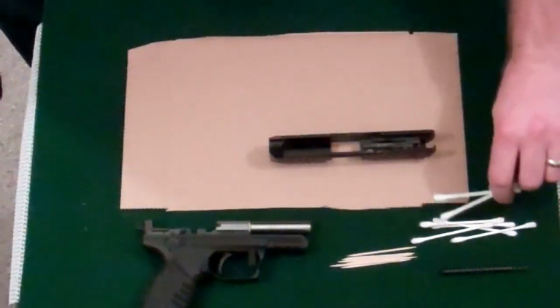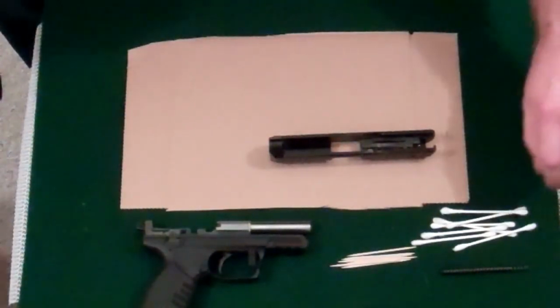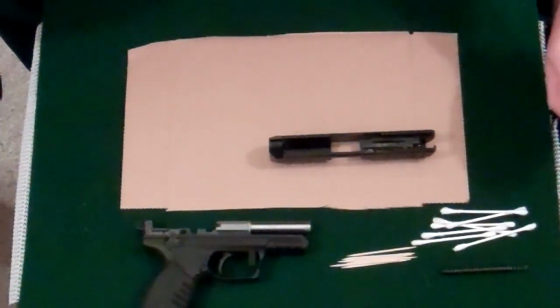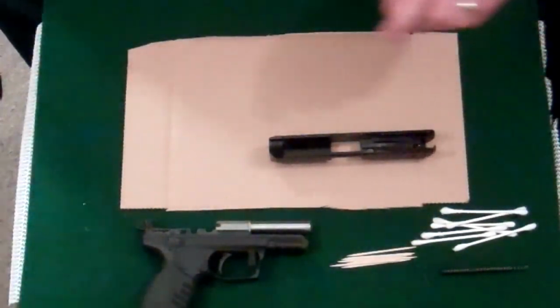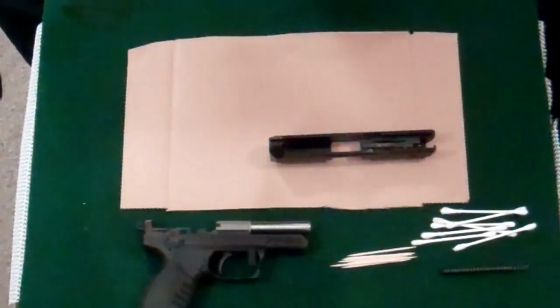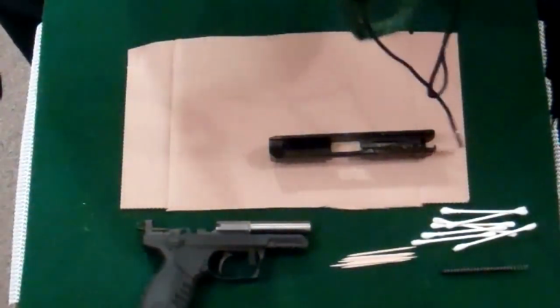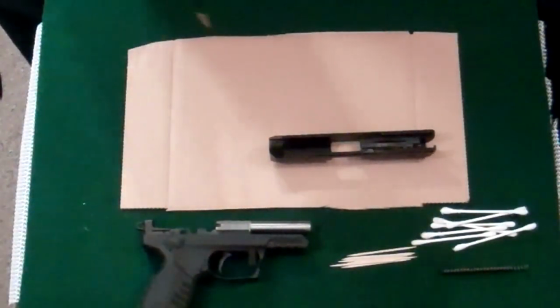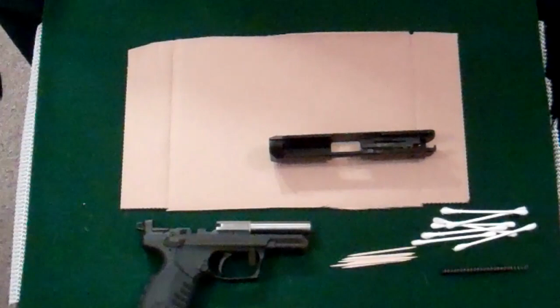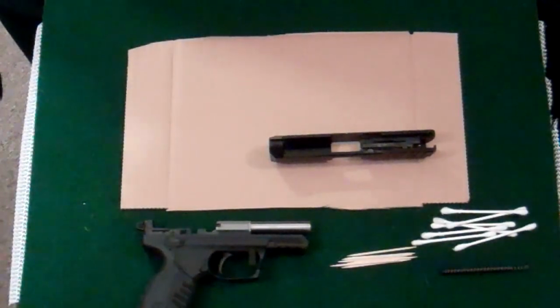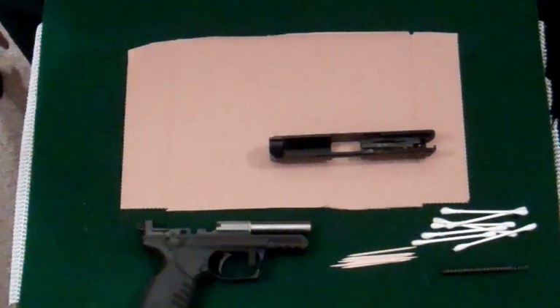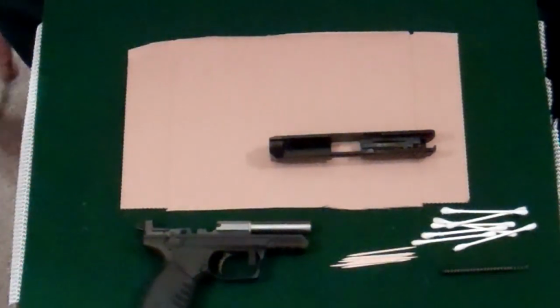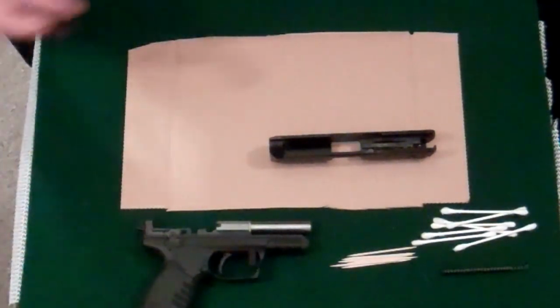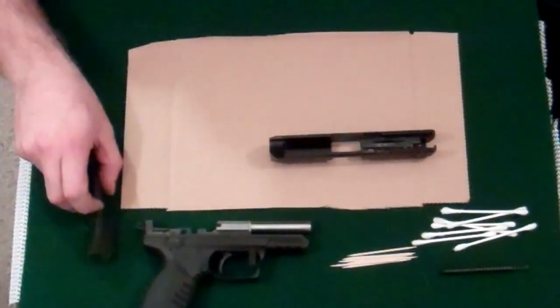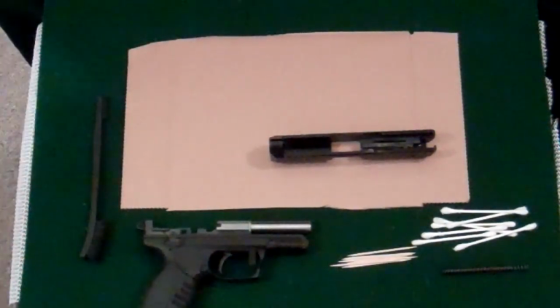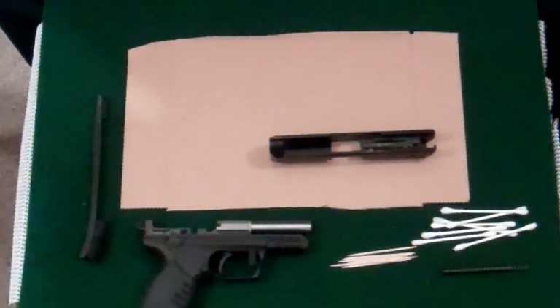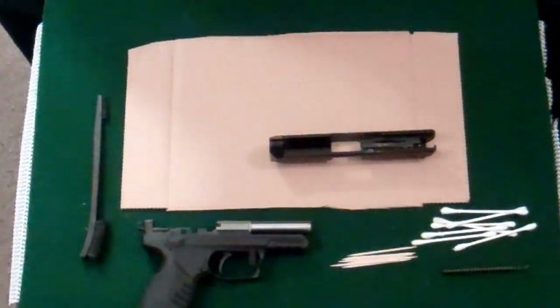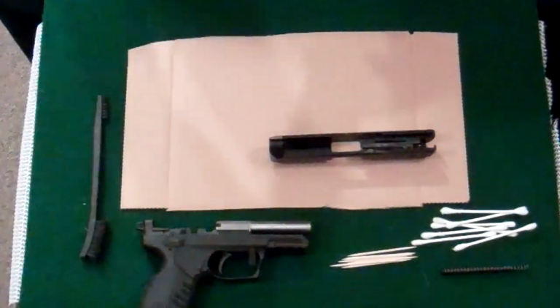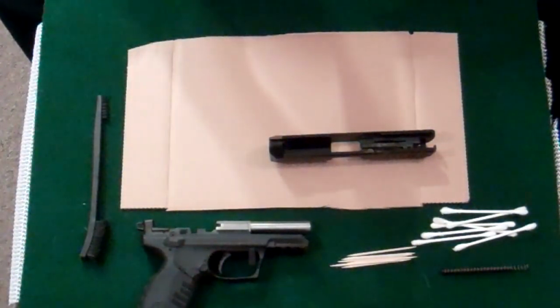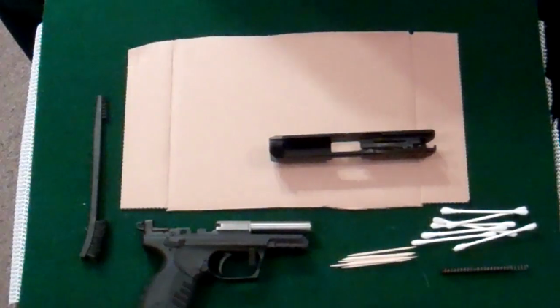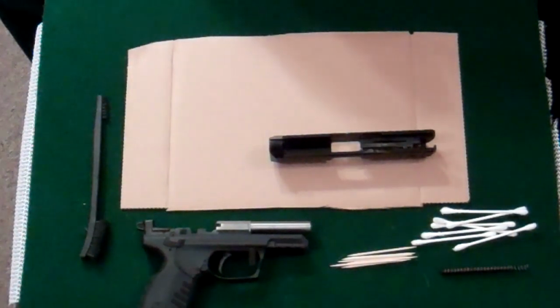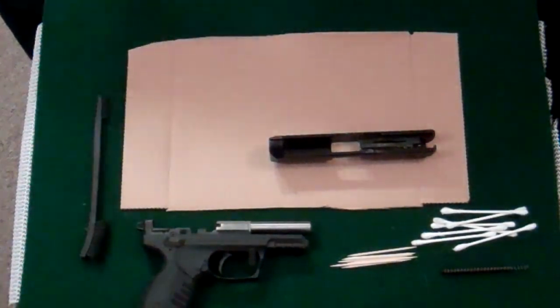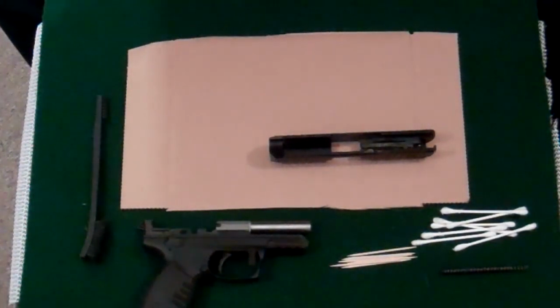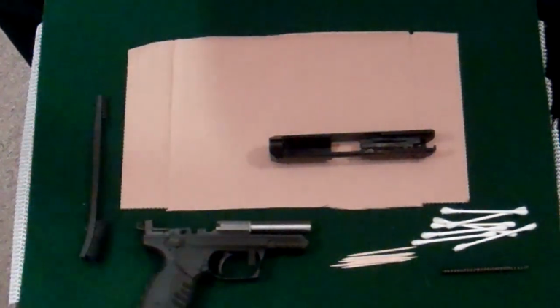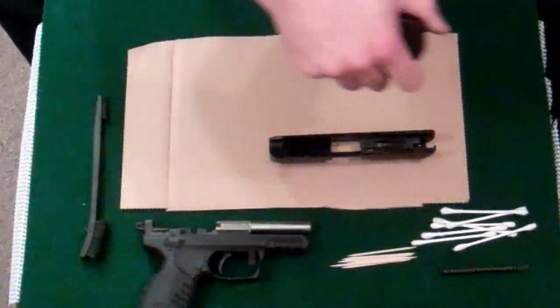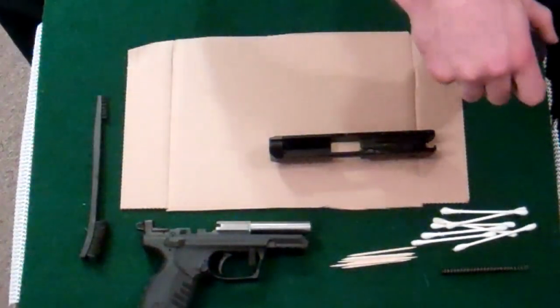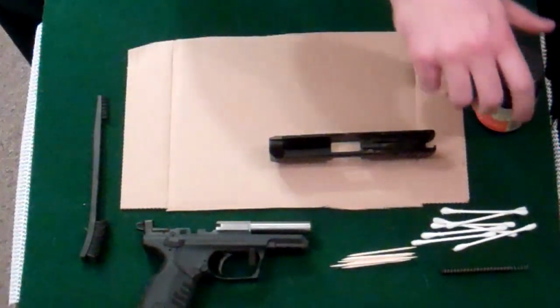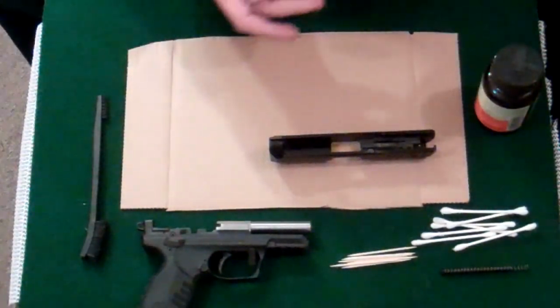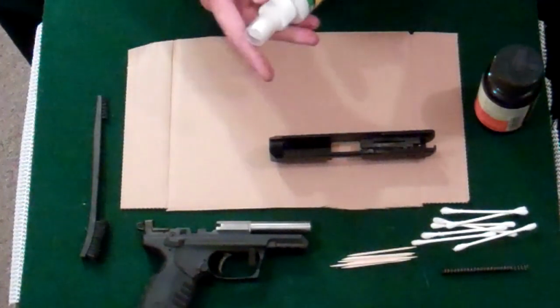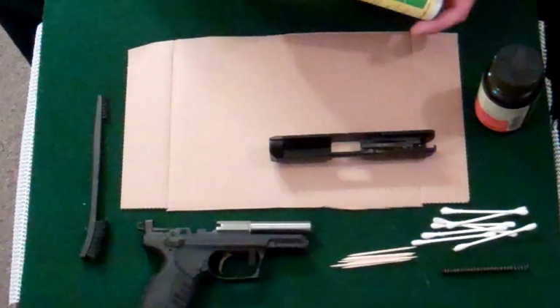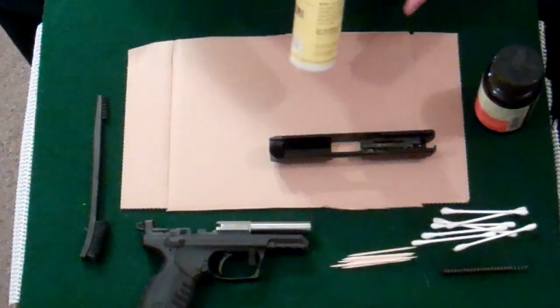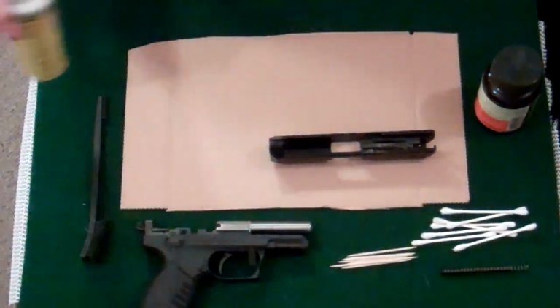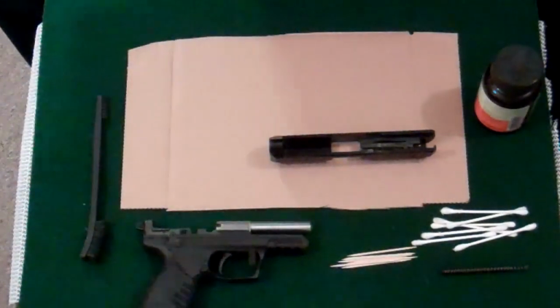Later on when we get to the bore, I have a bore snake — we're not there yet — and a brush. Today the solvent we're going to use is Hop's 9. I'm going to use some rim oil on the parts afterward.